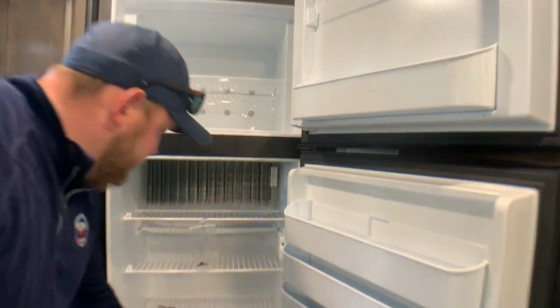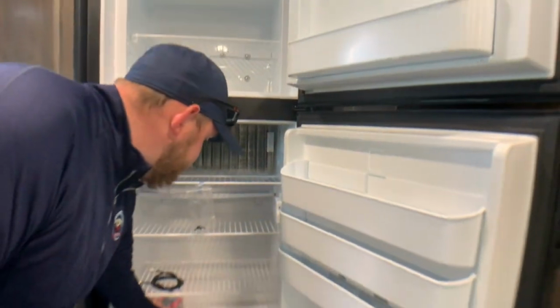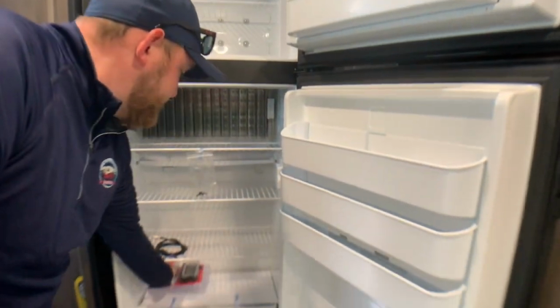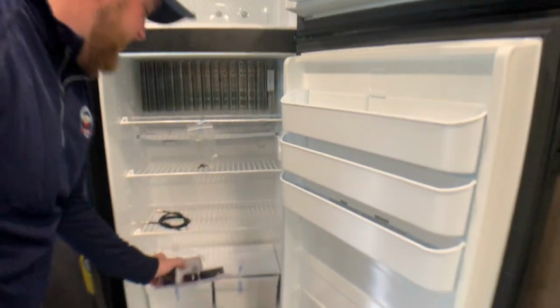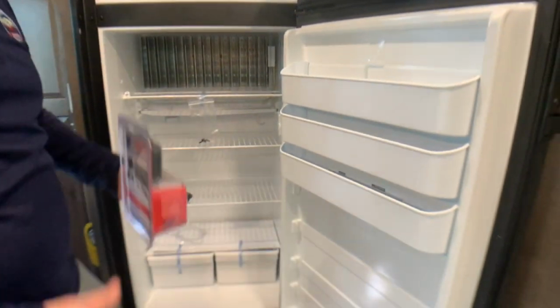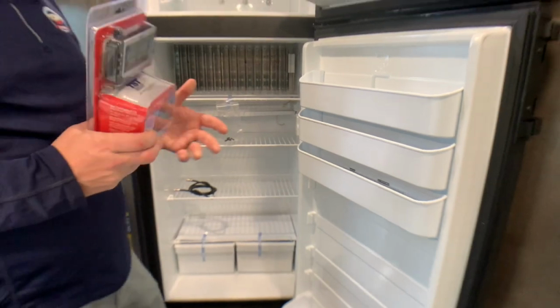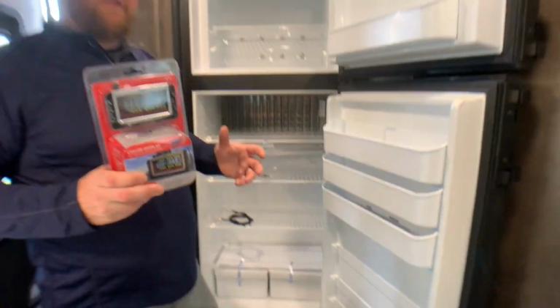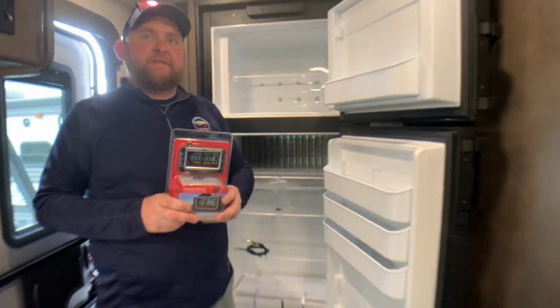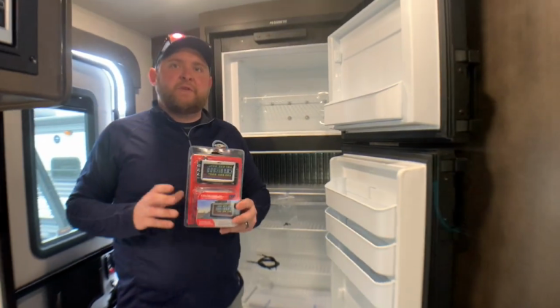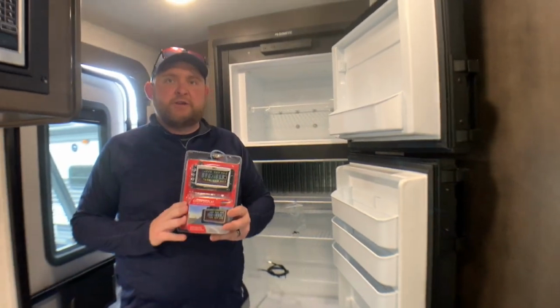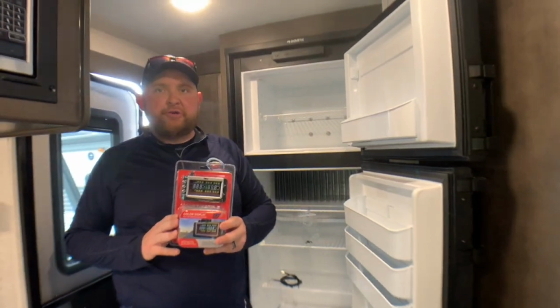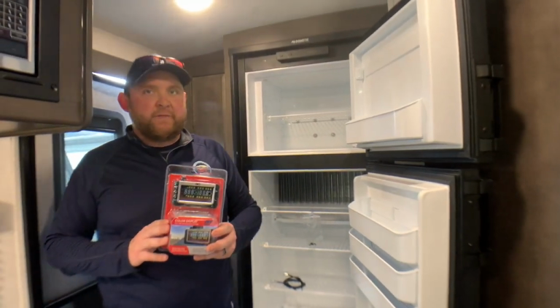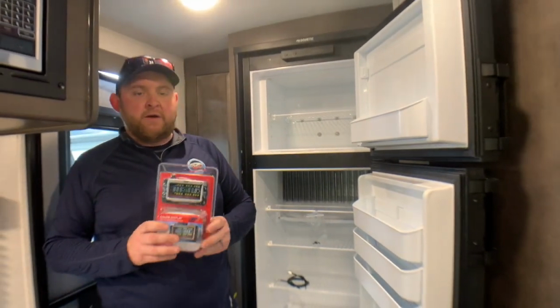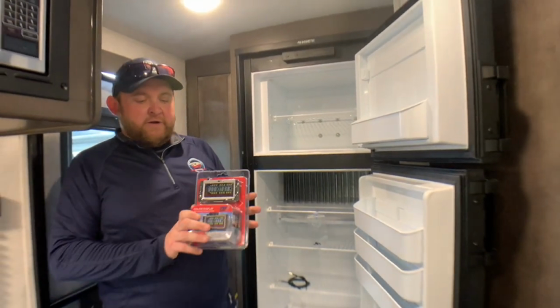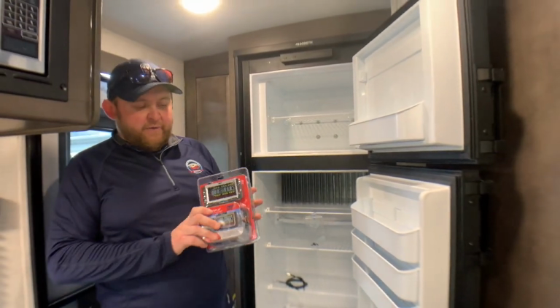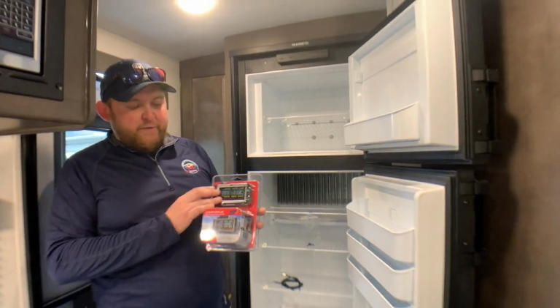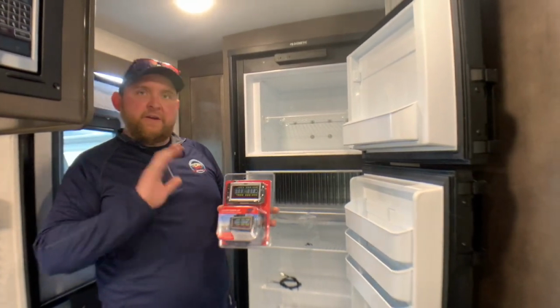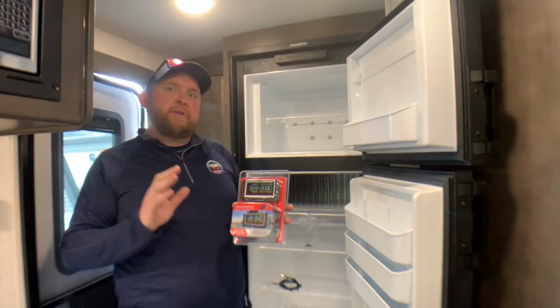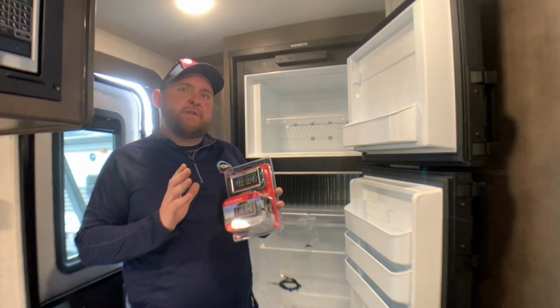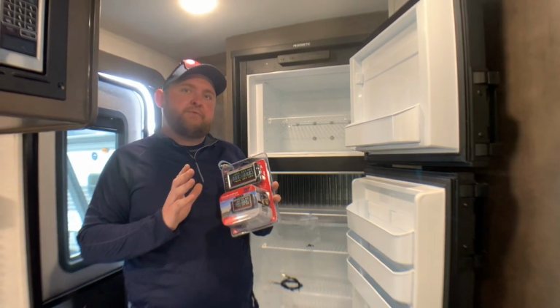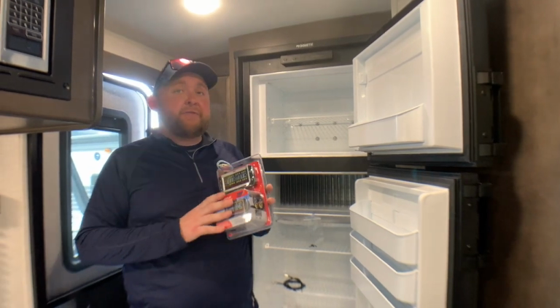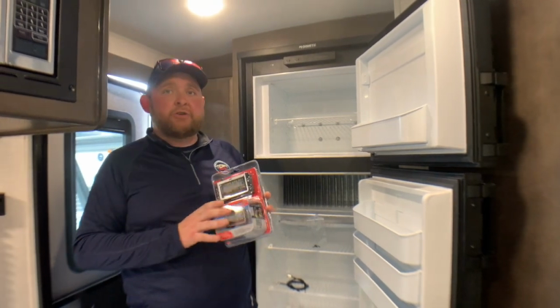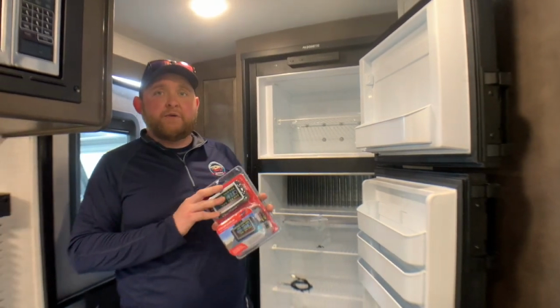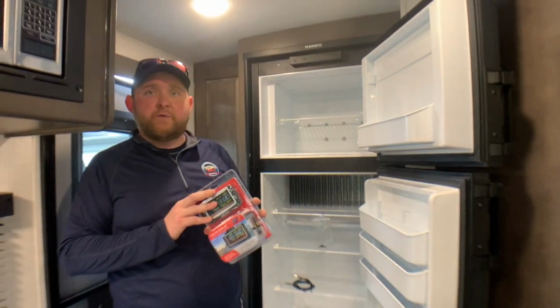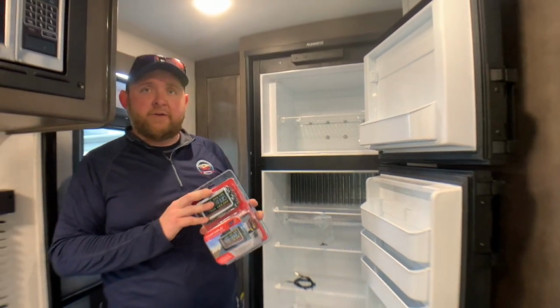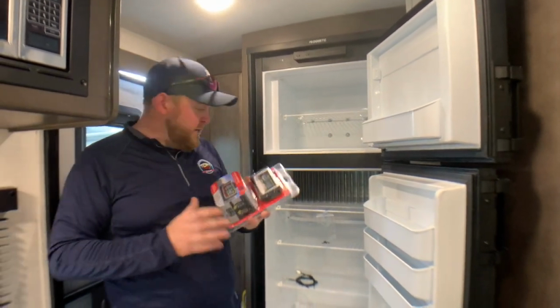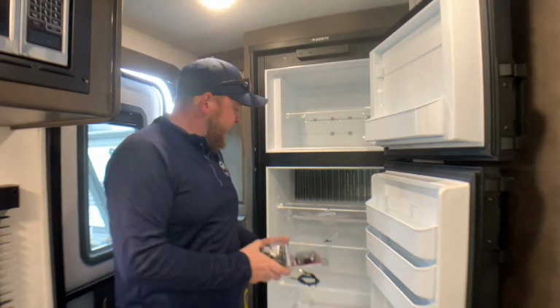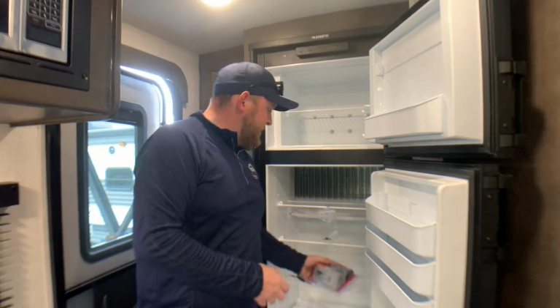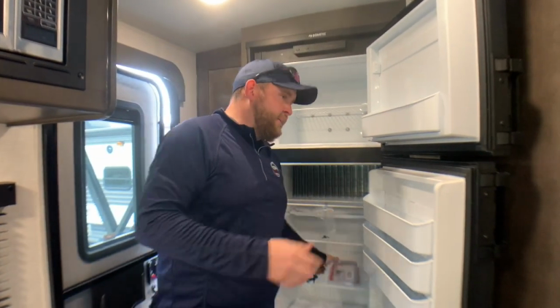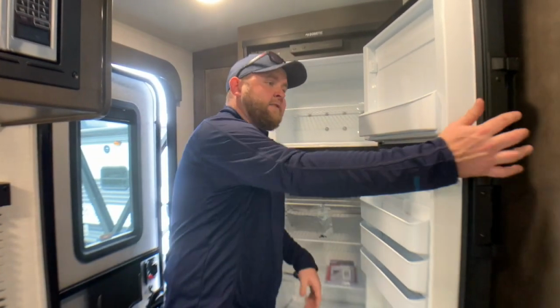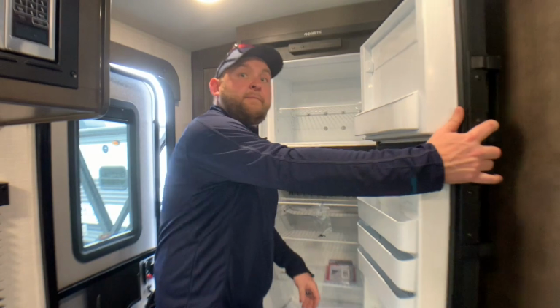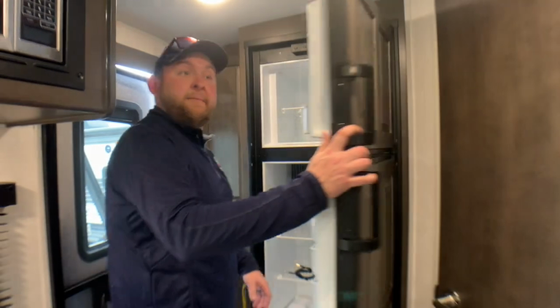One thing I didn't mention outside is that all the Flagstaffs come with a tire pressure monitoring system. It comes with a screen that goes in your vehicle and tells you the pressure and temperature of your tires when you're traveling — so if you're going to have a blowout, it'll give you a heads-up before it happens.